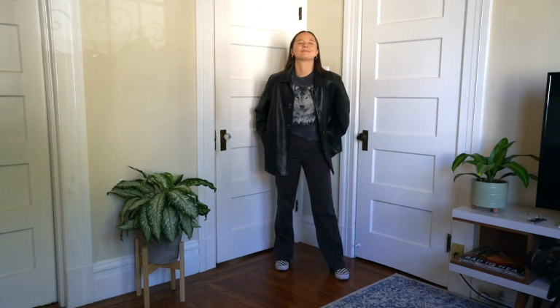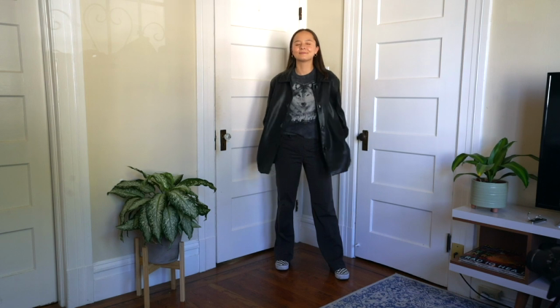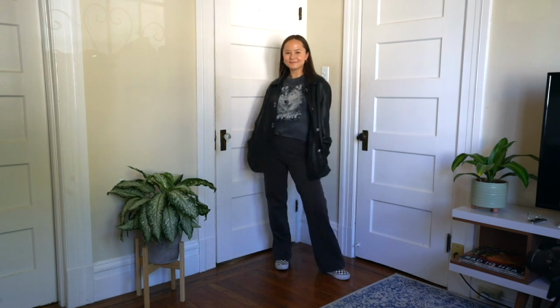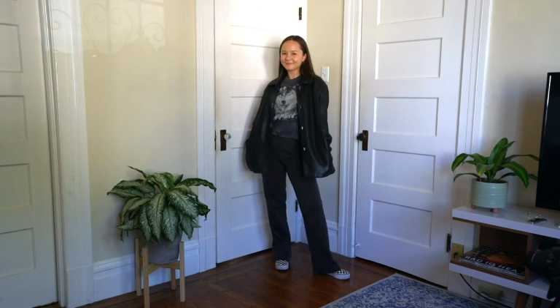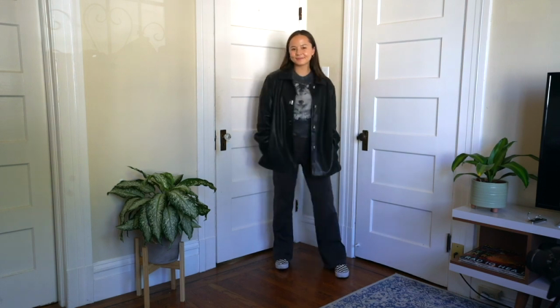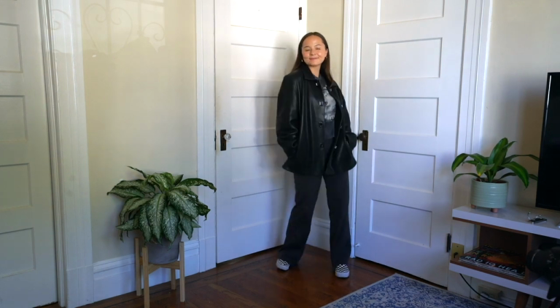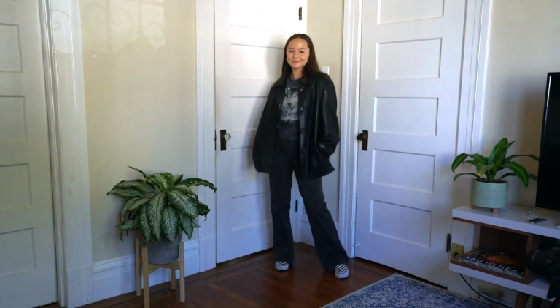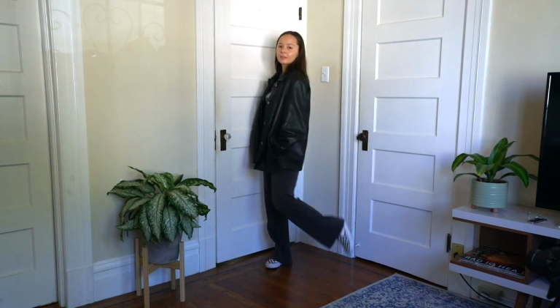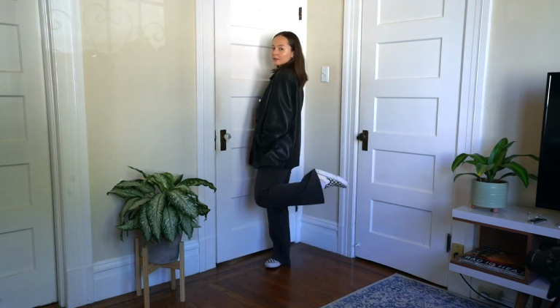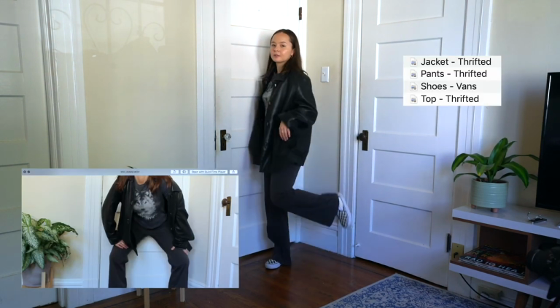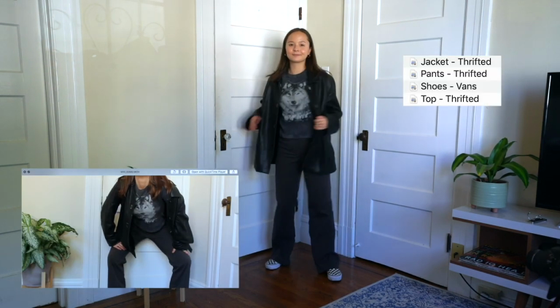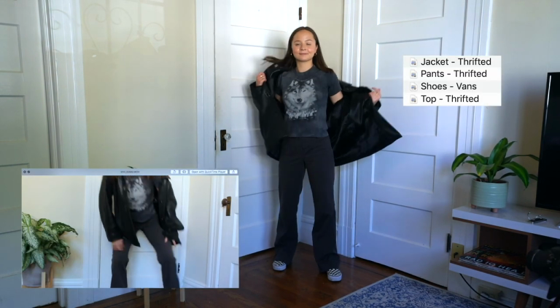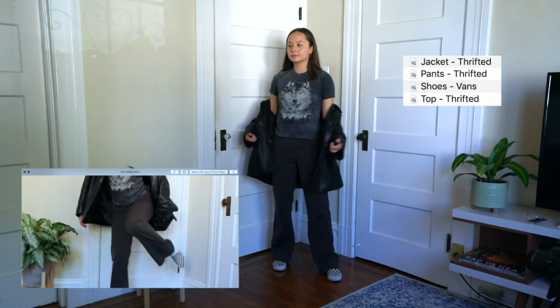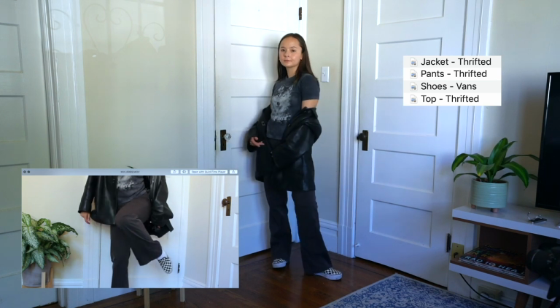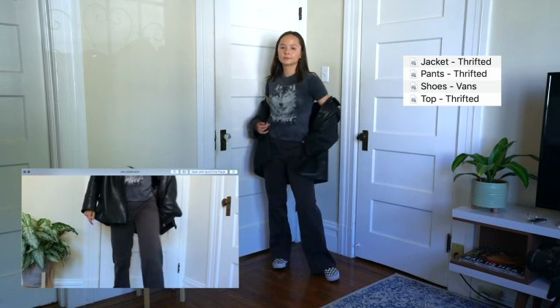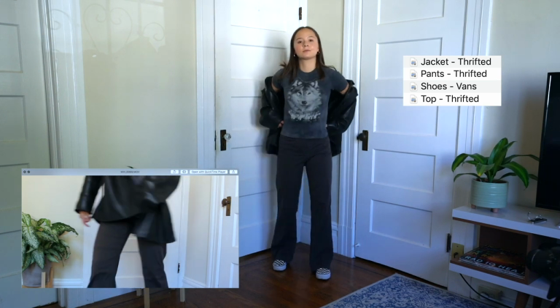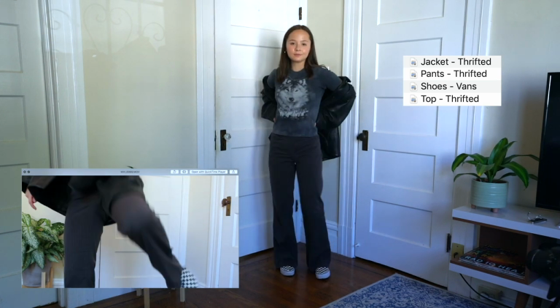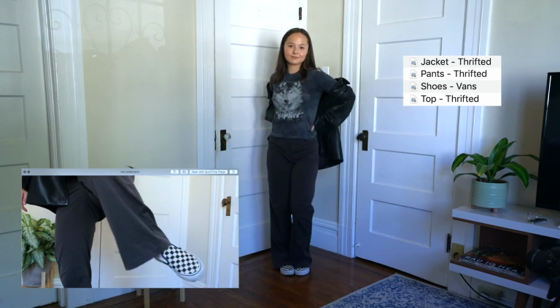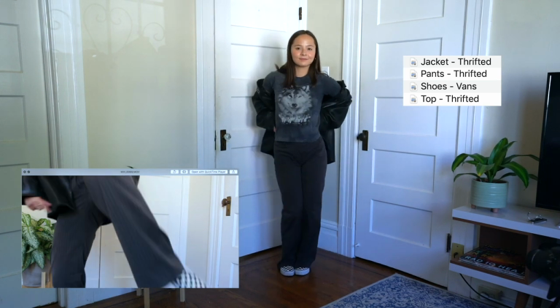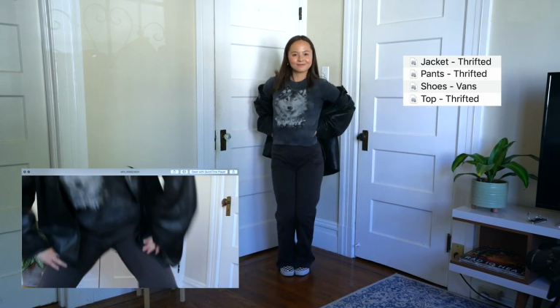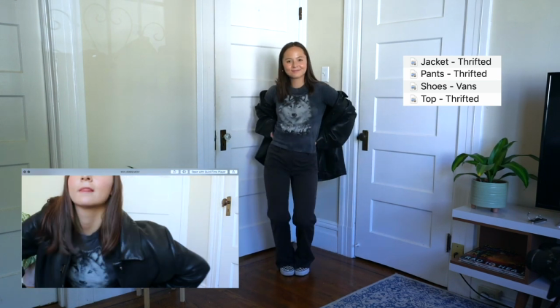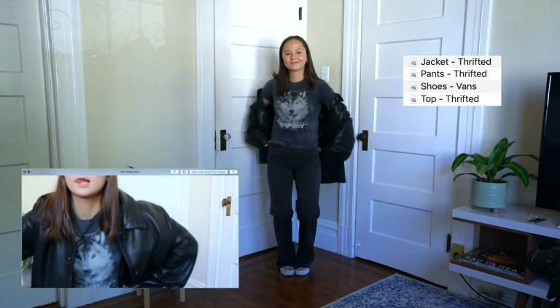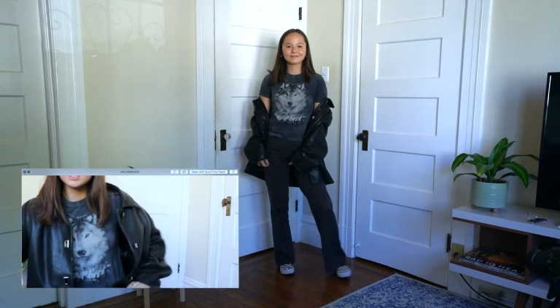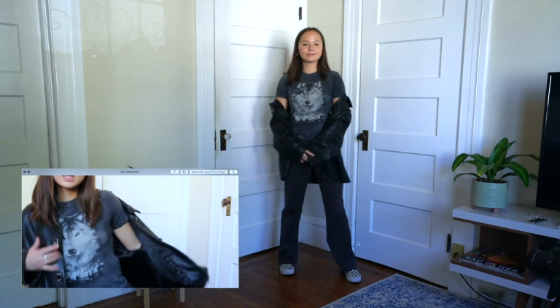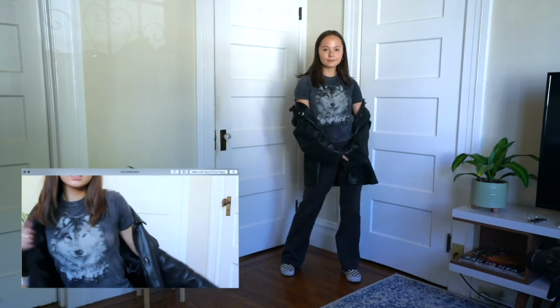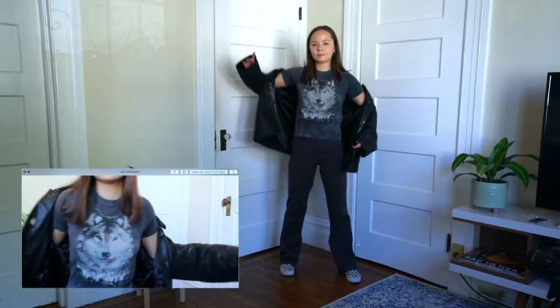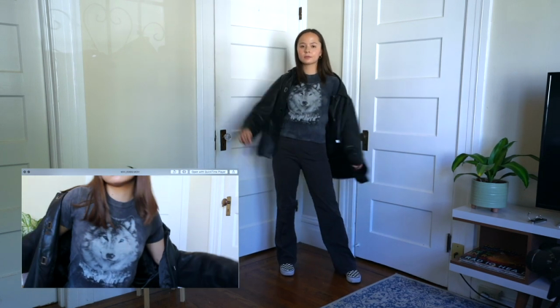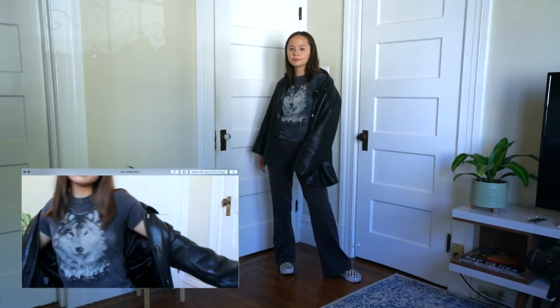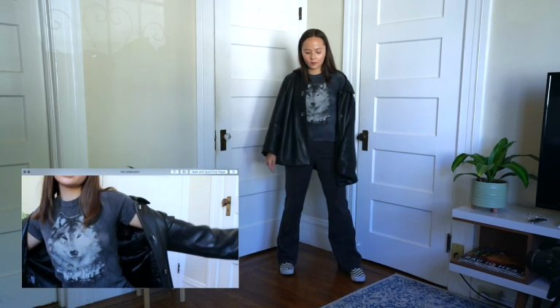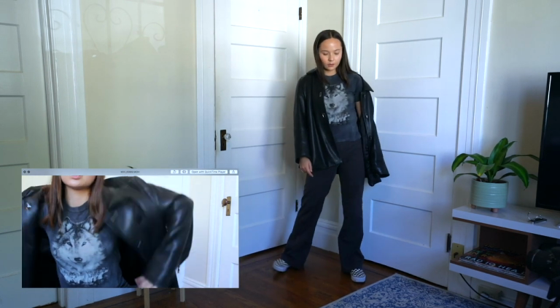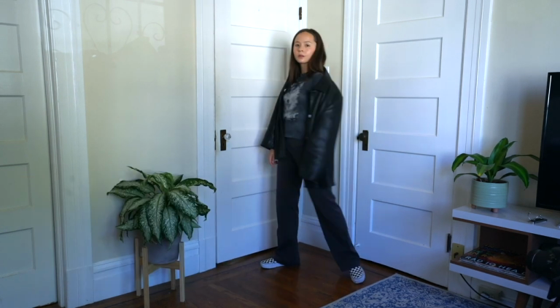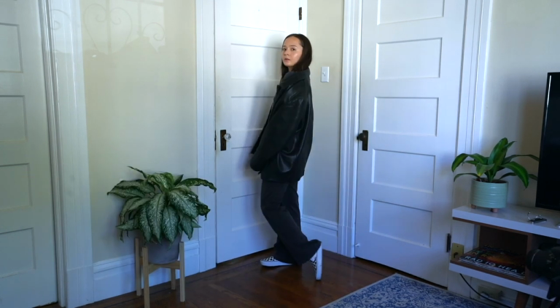This is a full thrifted look. I have my thrifted leather jacket, this wolf t-shirt that I got in New York, and my thrifted work pants along with some Vans that weren't actually thrifted. But this is such an edgy look, perfect for fall.